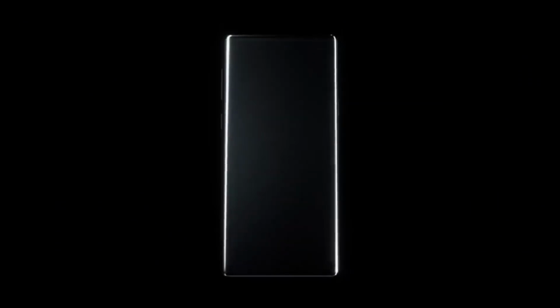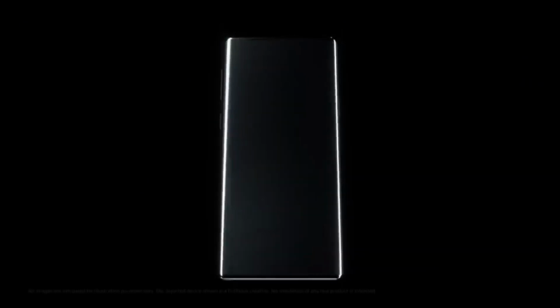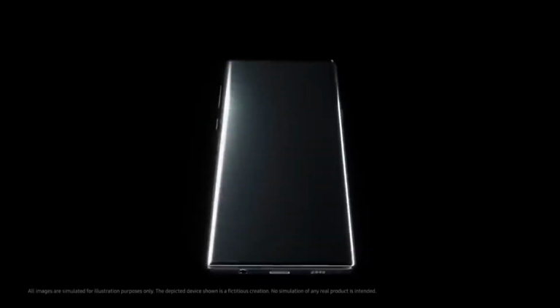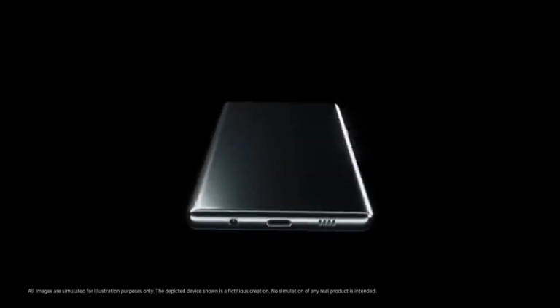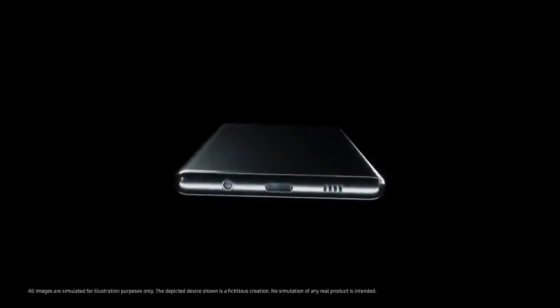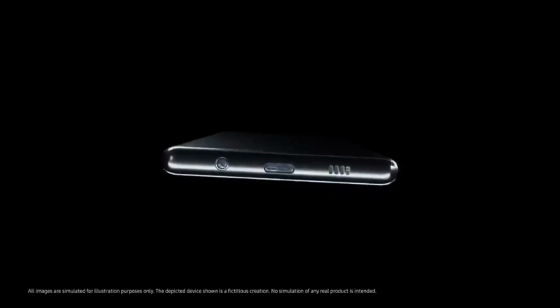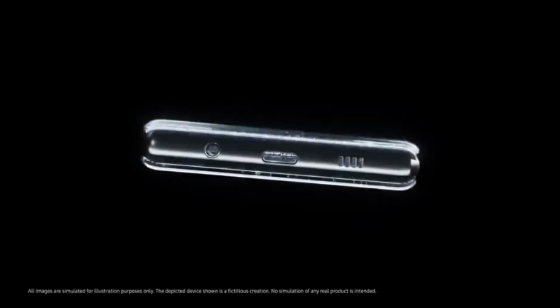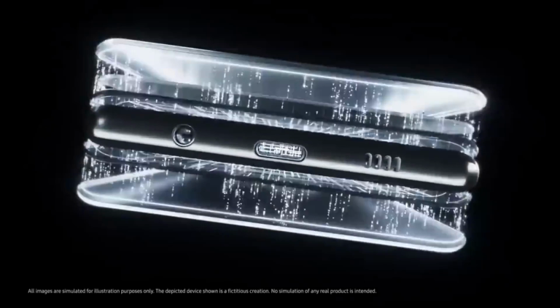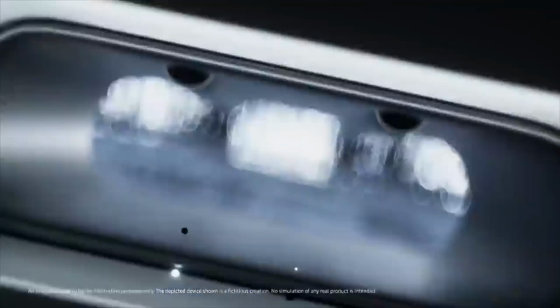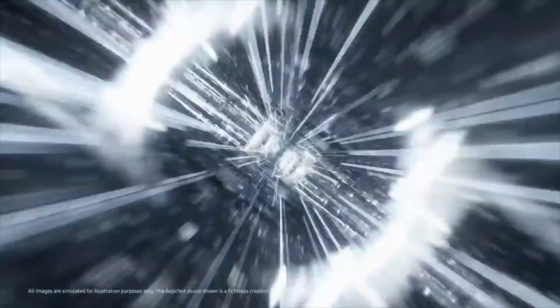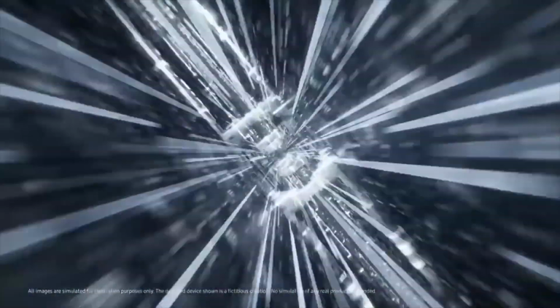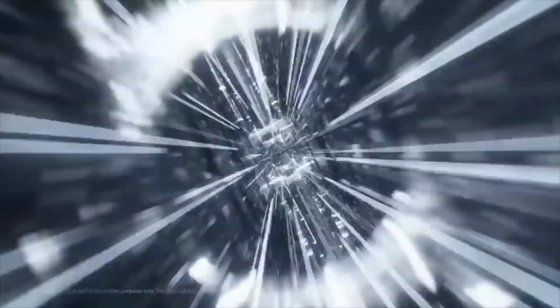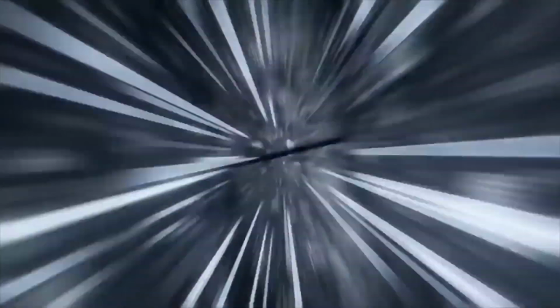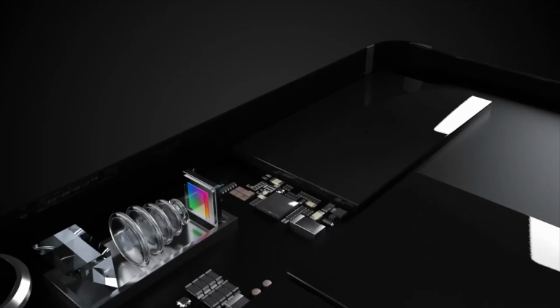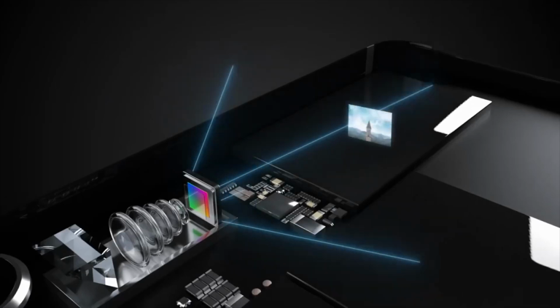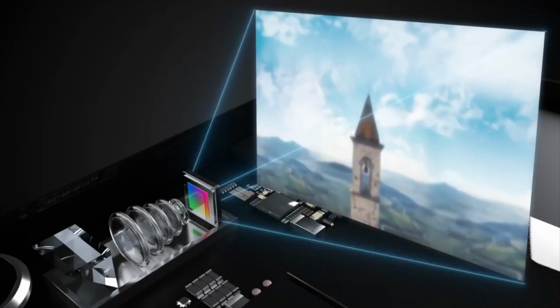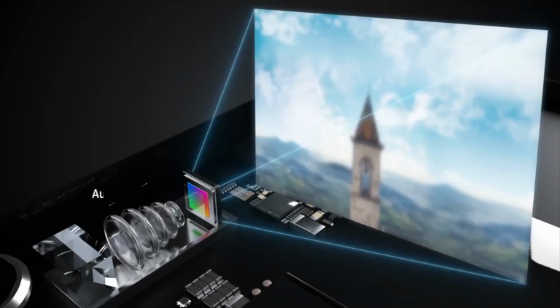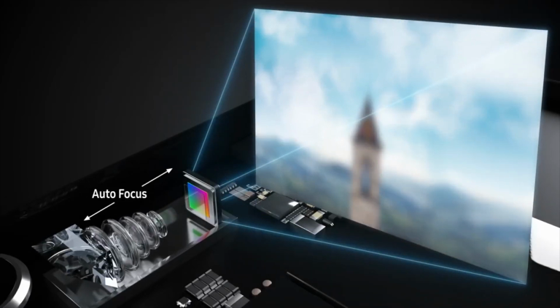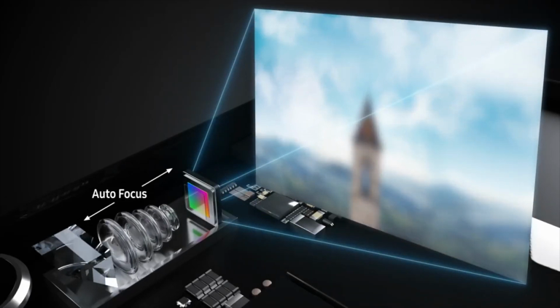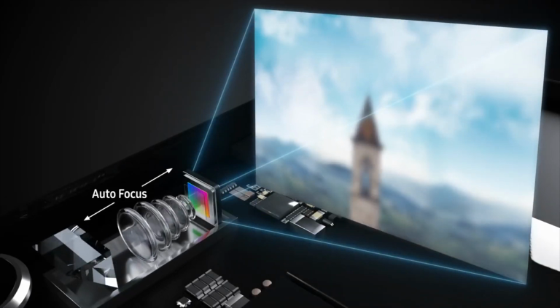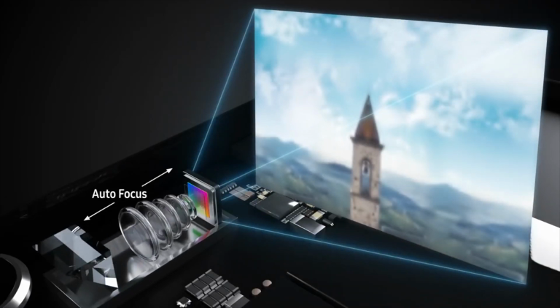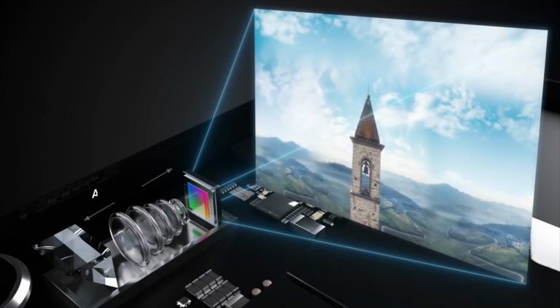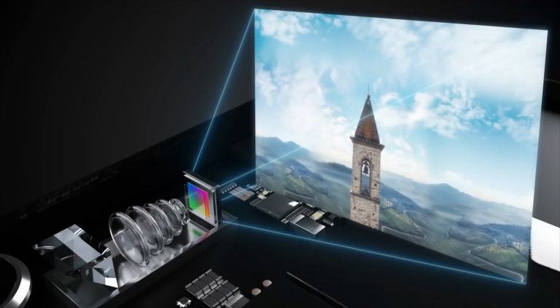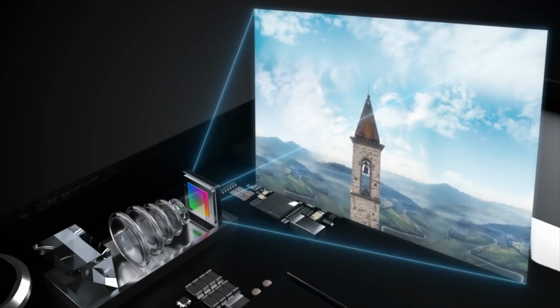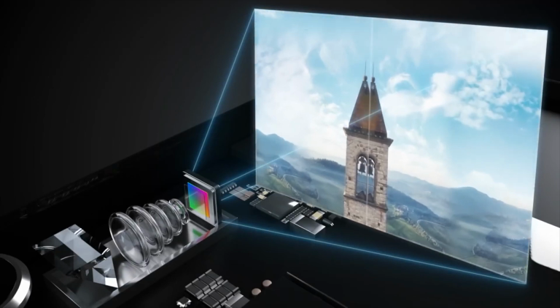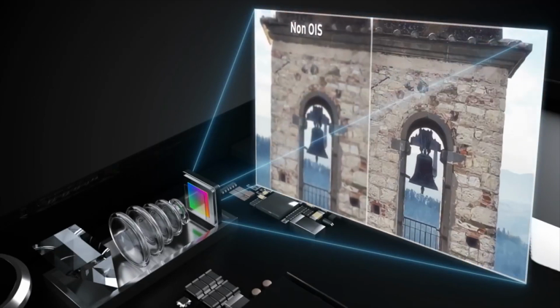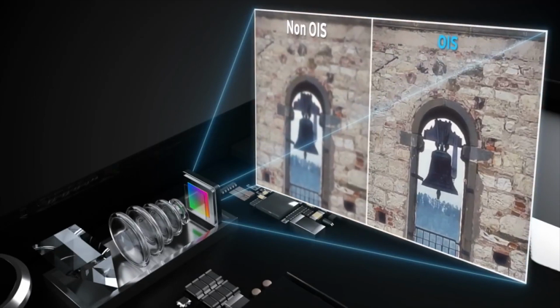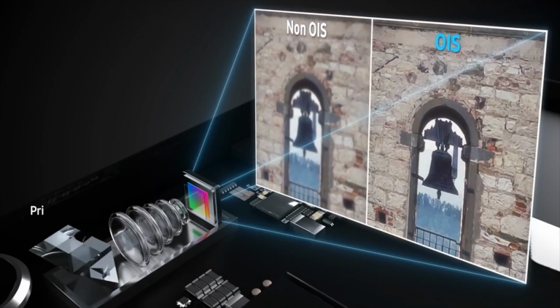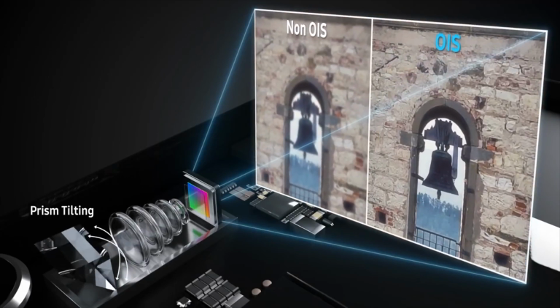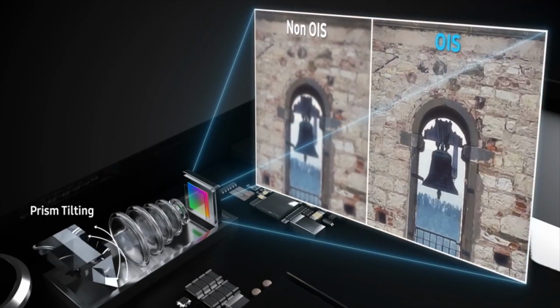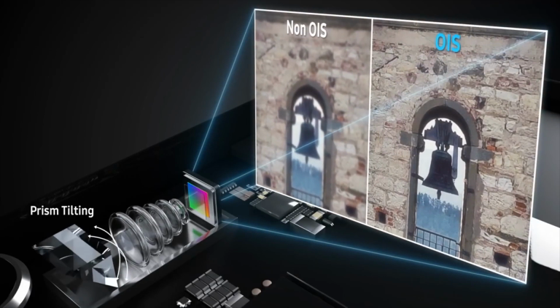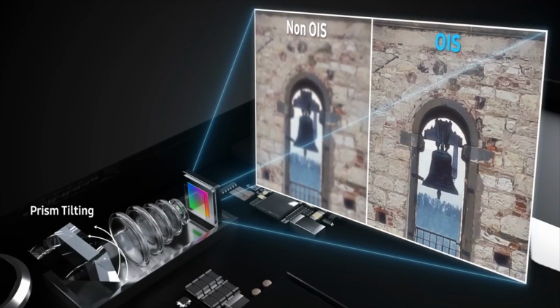This would remove the need for a selfie camera, as the second screen could be used to frame photos using the main camera. Samsung has just announced new 48-megapixel and 64-megapixel camera sensors, so it's possible Samsung will use one of them for the Galaxy S11.